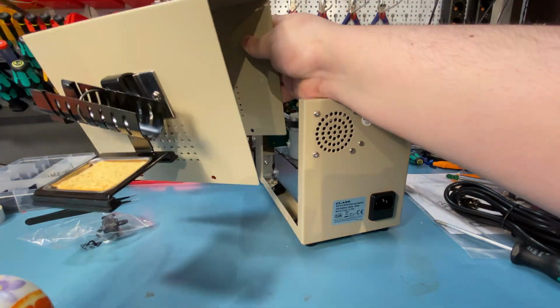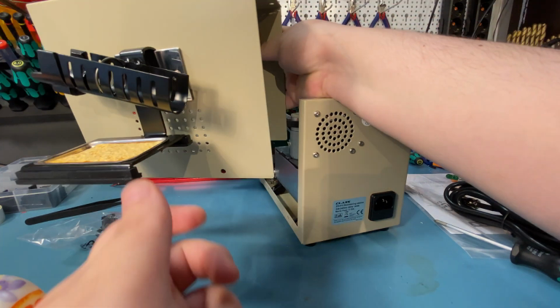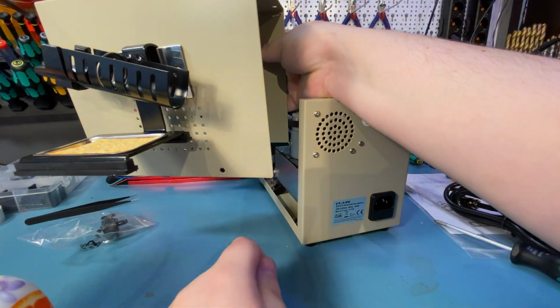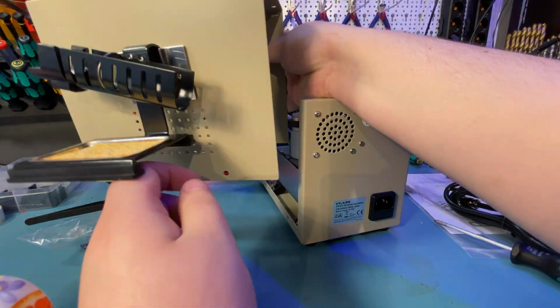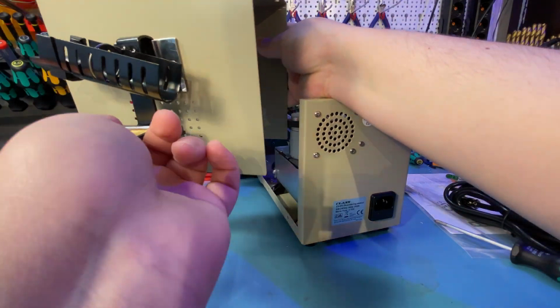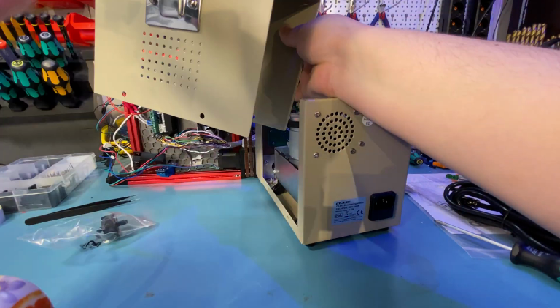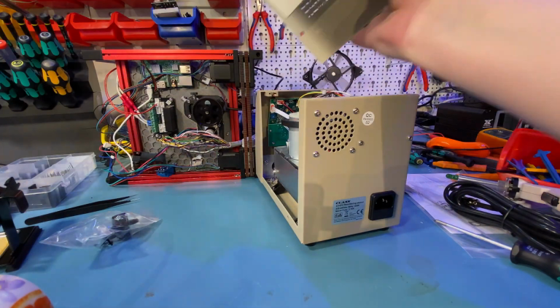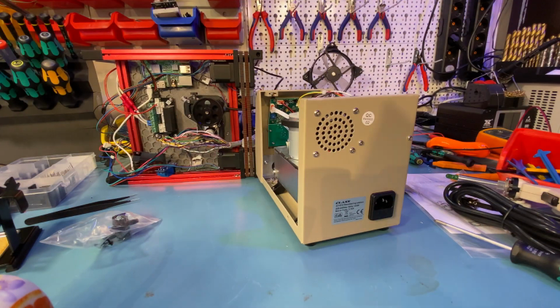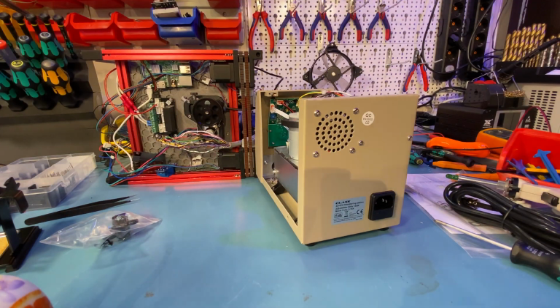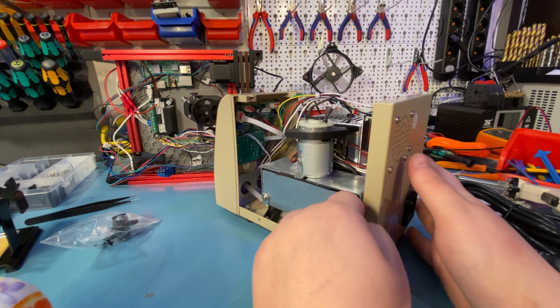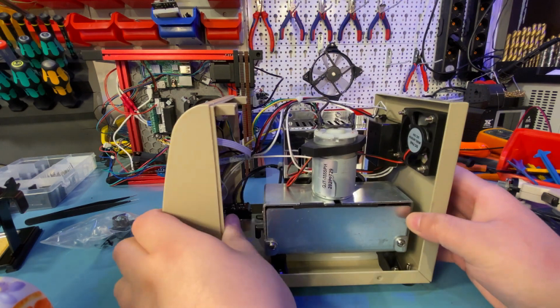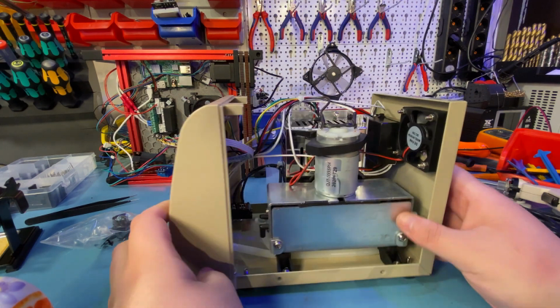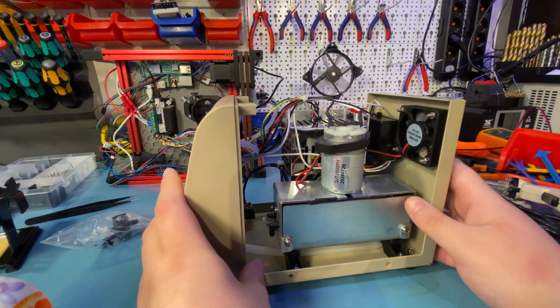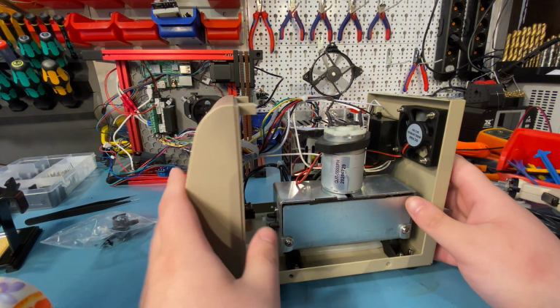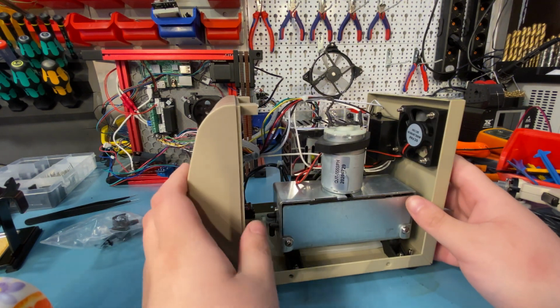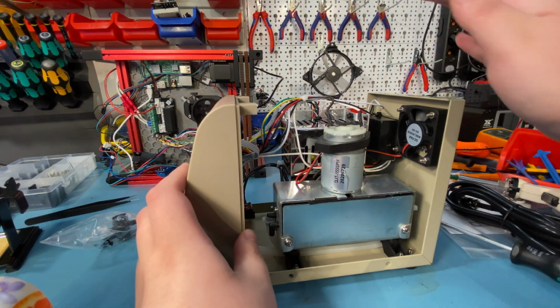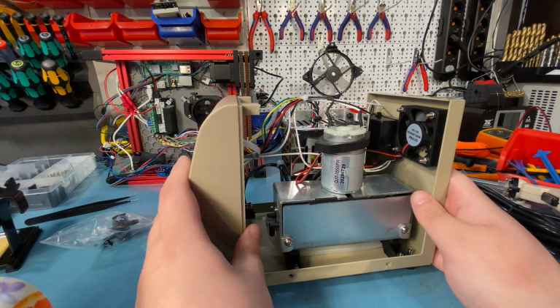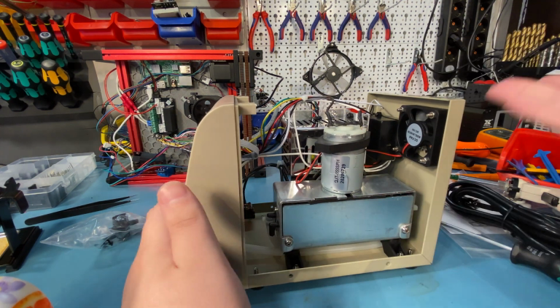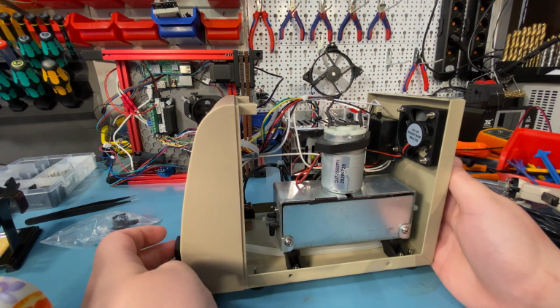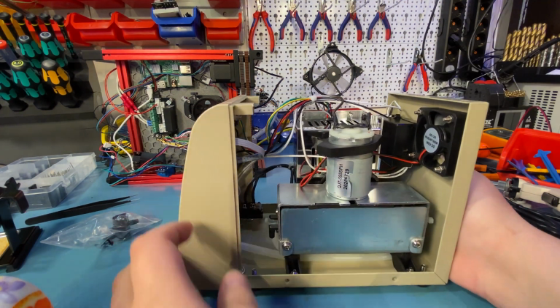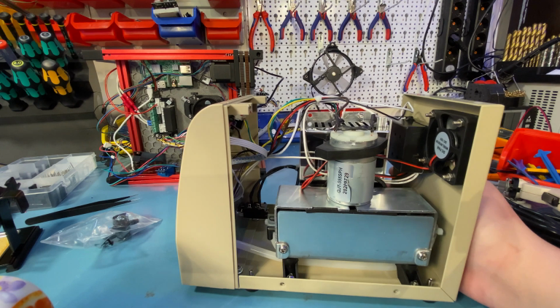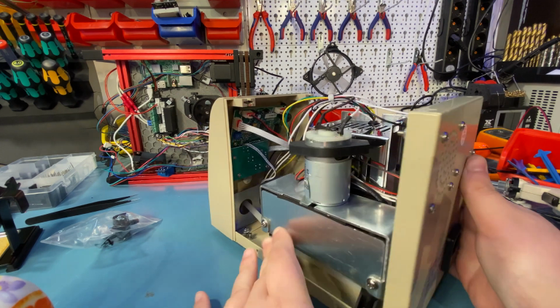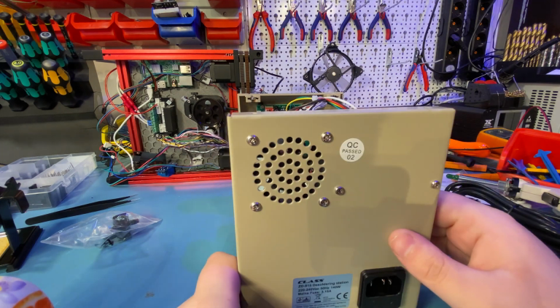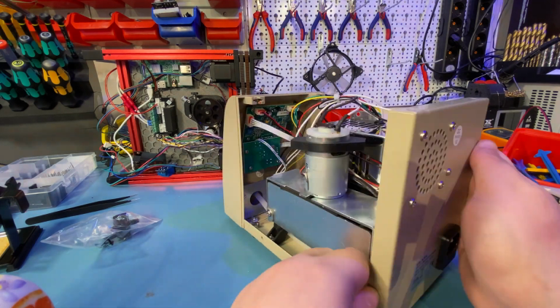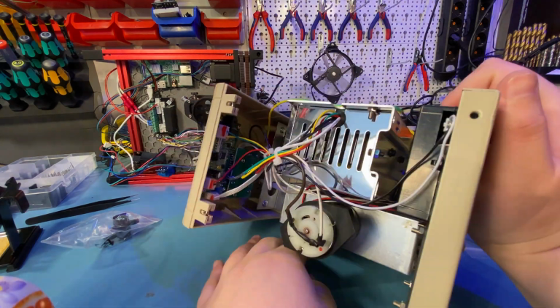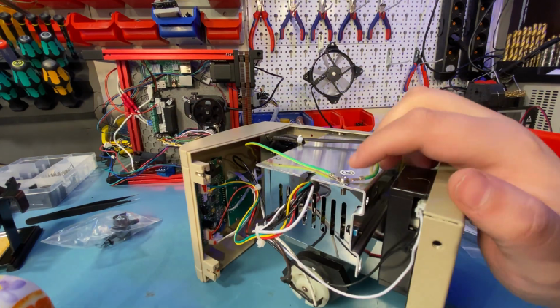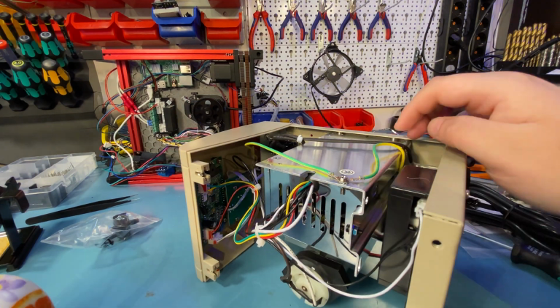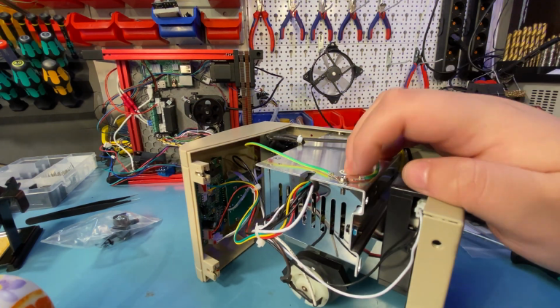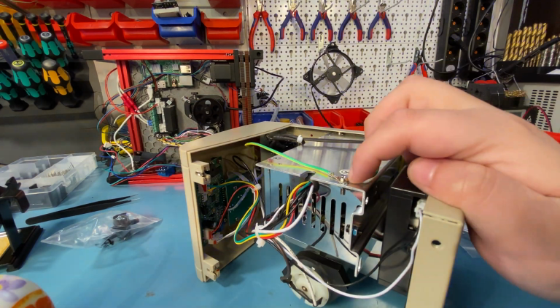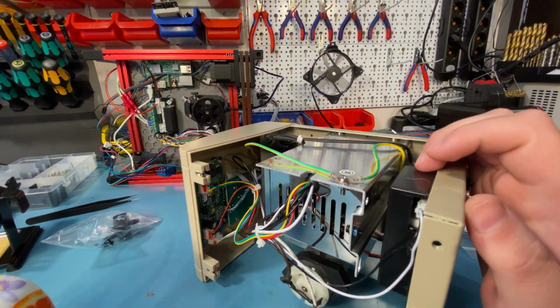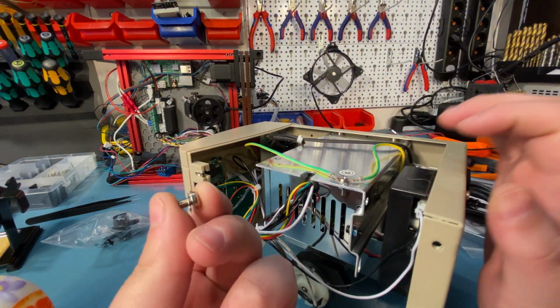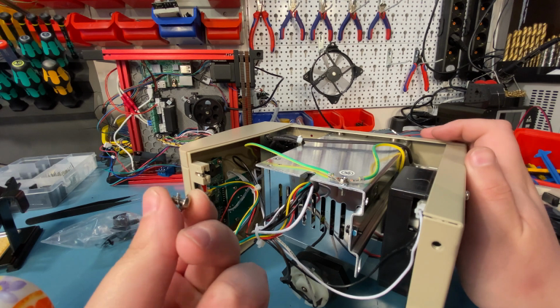There are some weird choices like the resistor box for the fan and the usual cost-saving measure of not including any bracing of the front panel, which is plastic. But I think this is still good enough for the price — I mean, what do you expect? This is a fairly cheap unit.